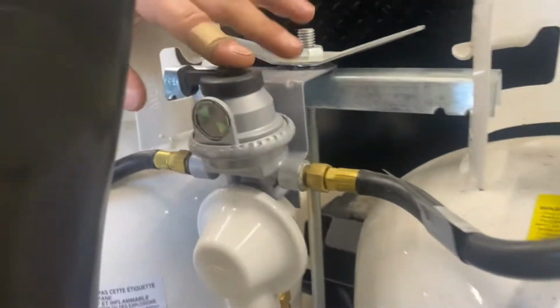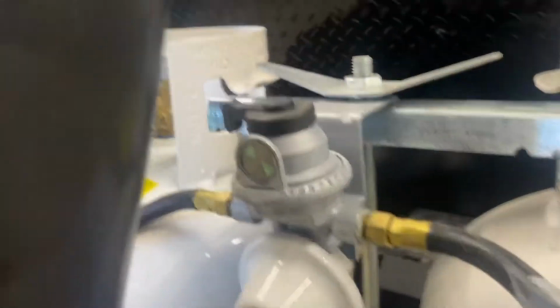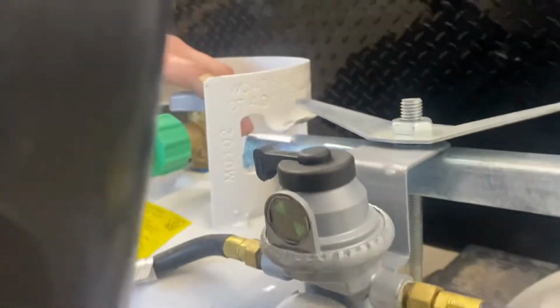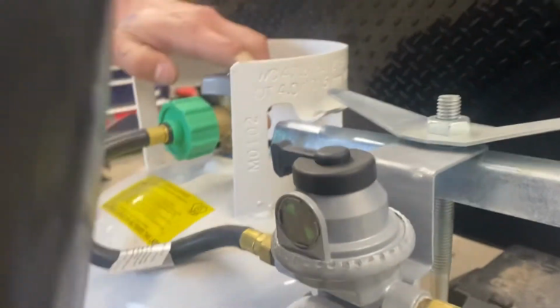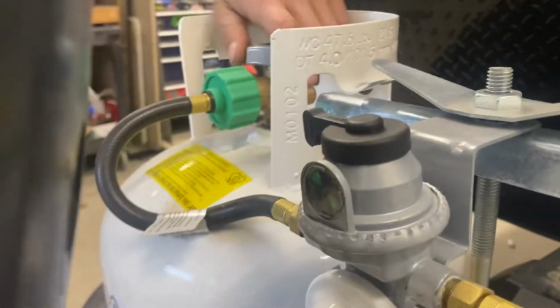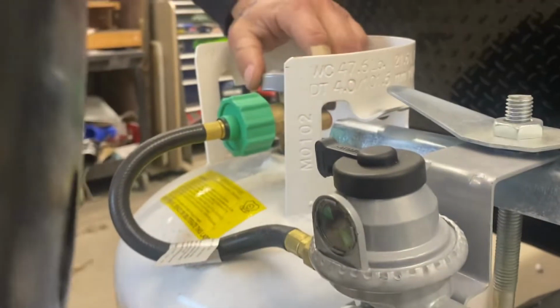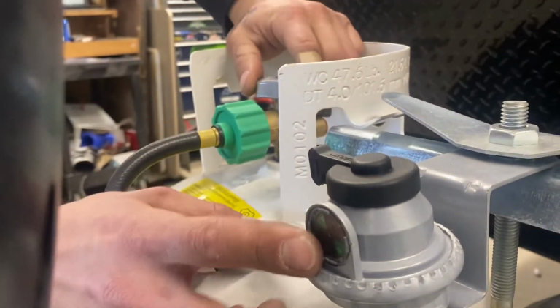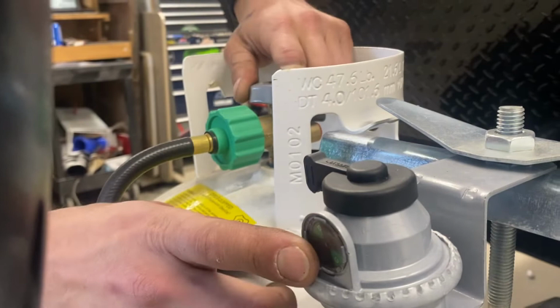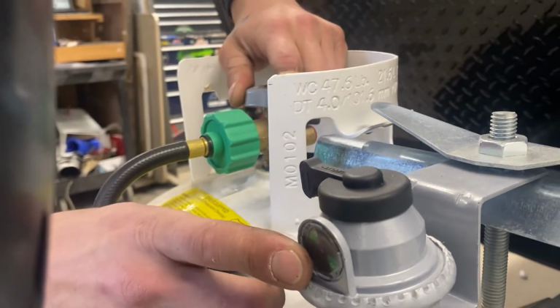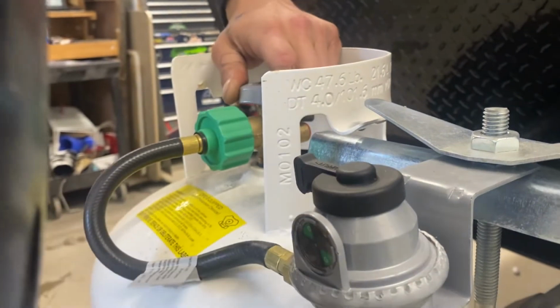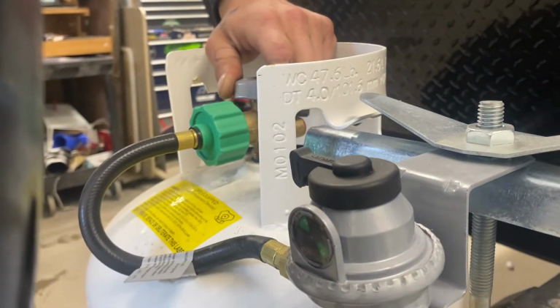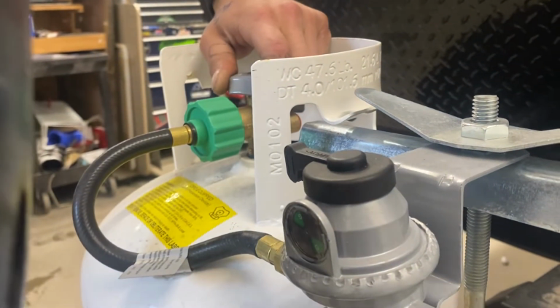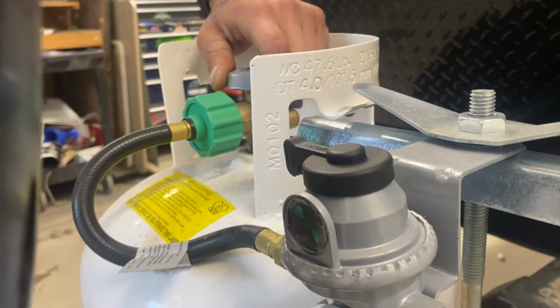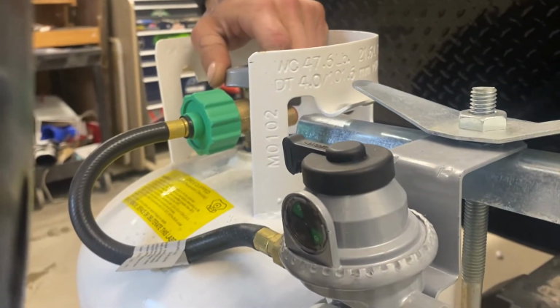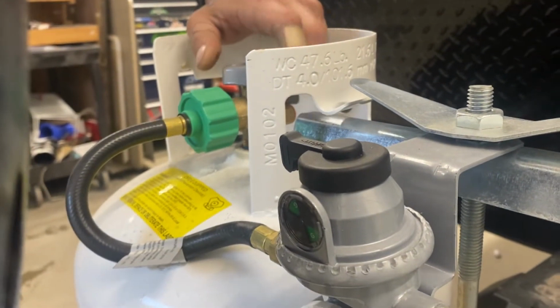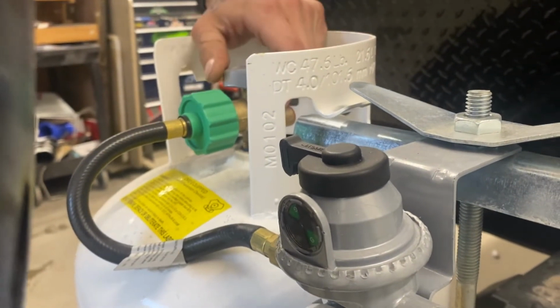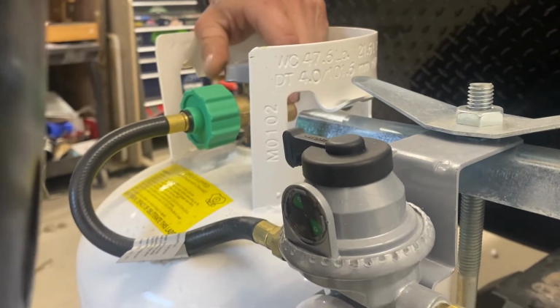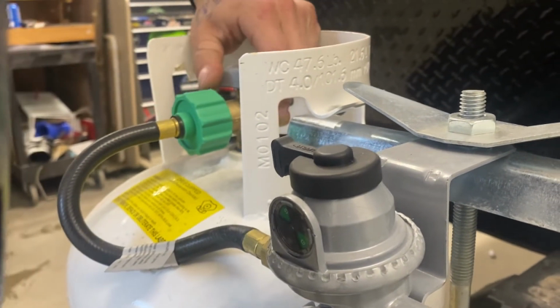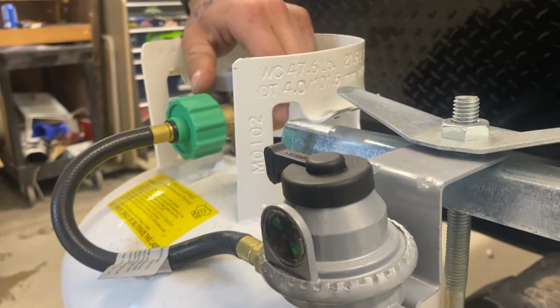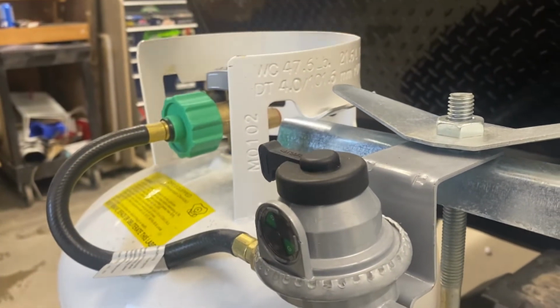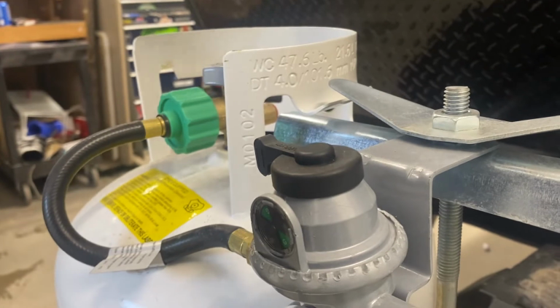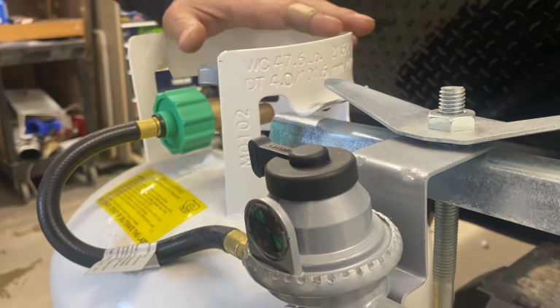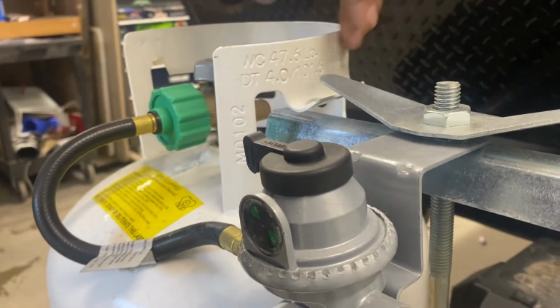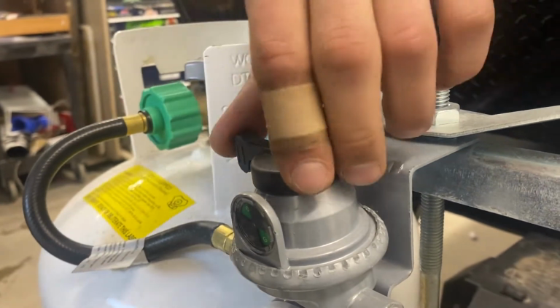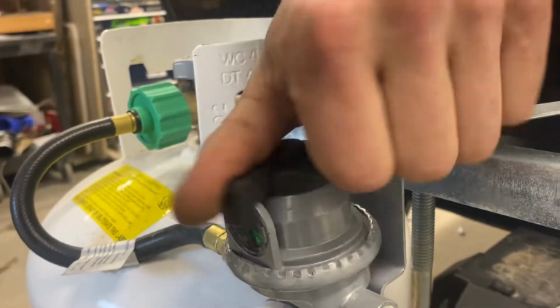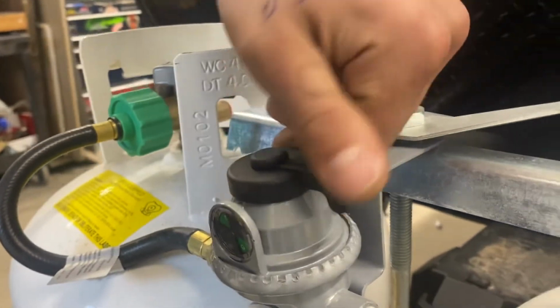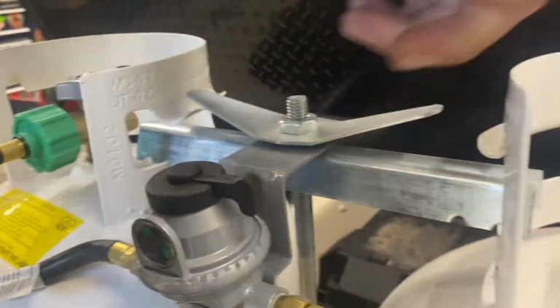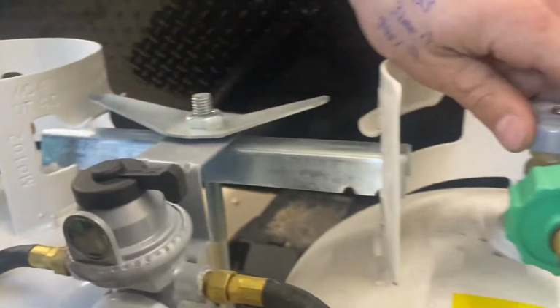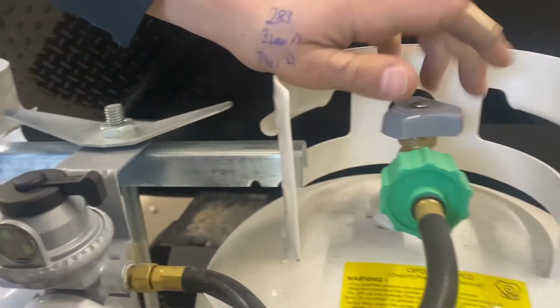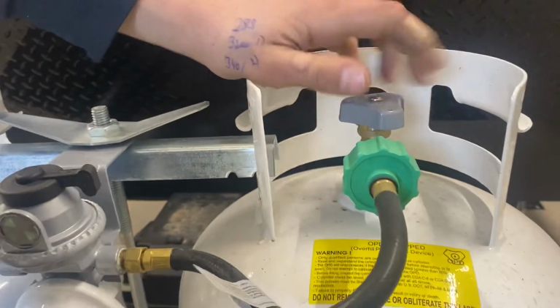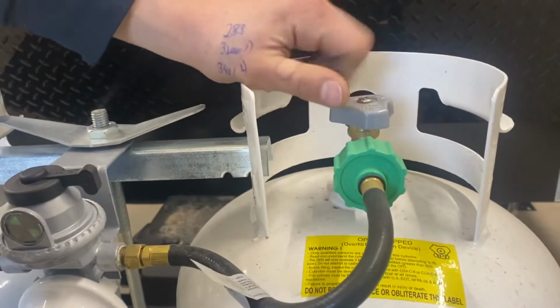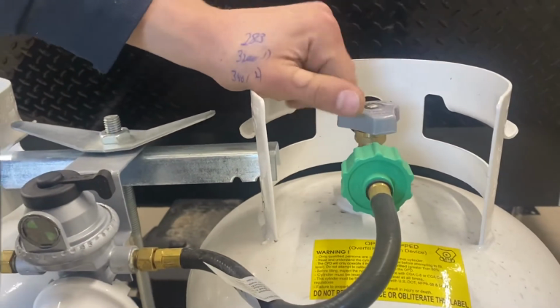You can see your changeover up front here. Our arrow is currently pointed over here and it is green, letting us know there's propane in the system. If it were to go red, it's letting you know there's no longer any propane there — you've most likely gone empty. At that point, you just flip the arrow over and run off of the other tank while you get the empty one filled.